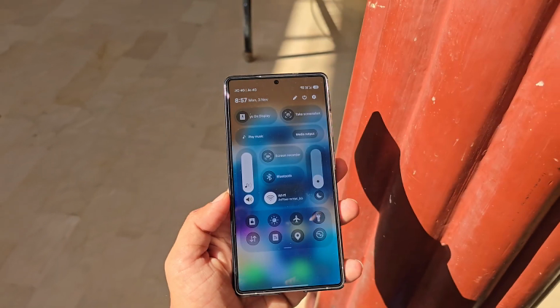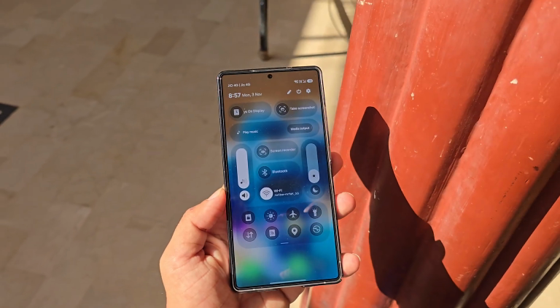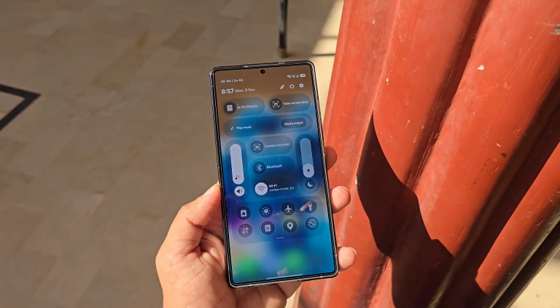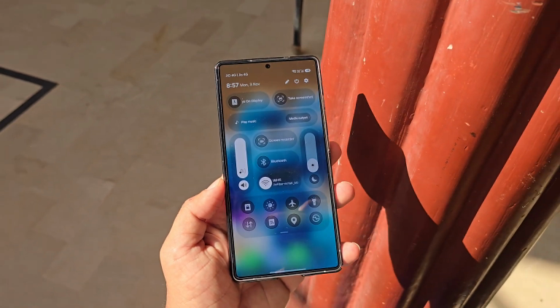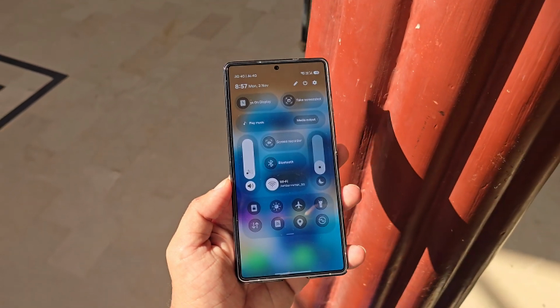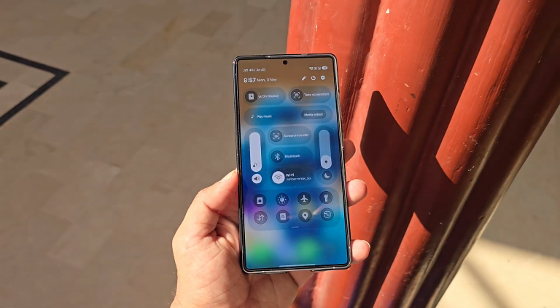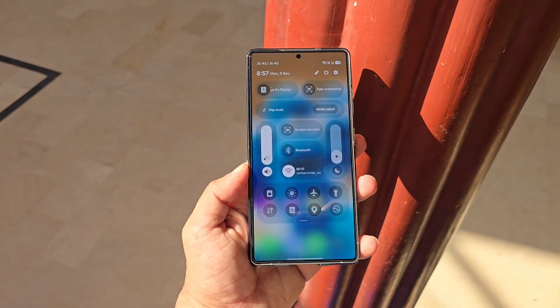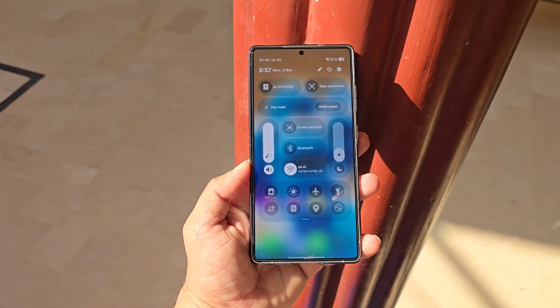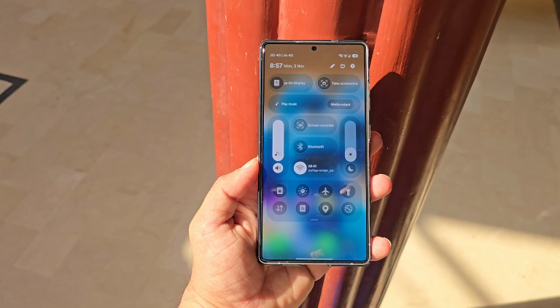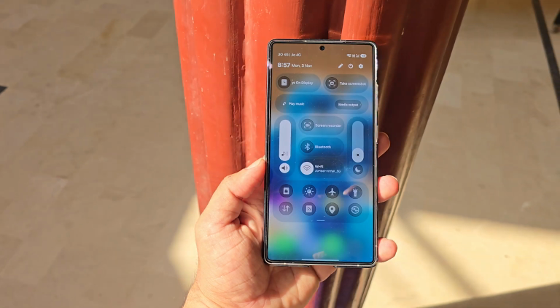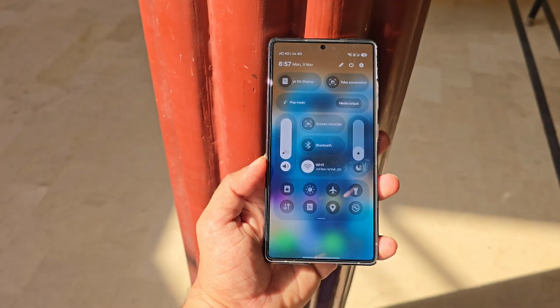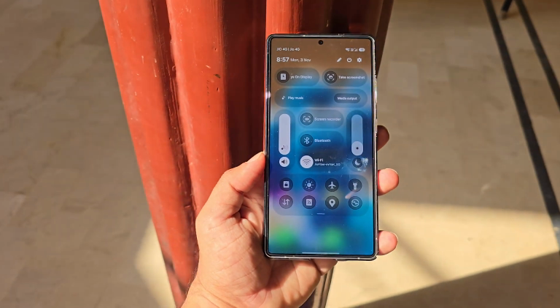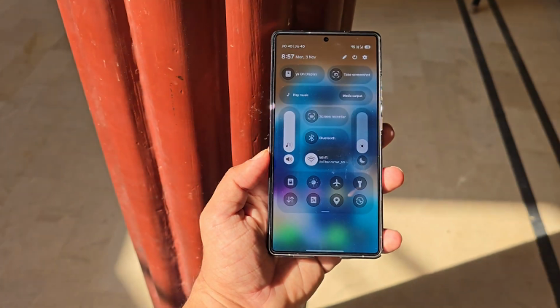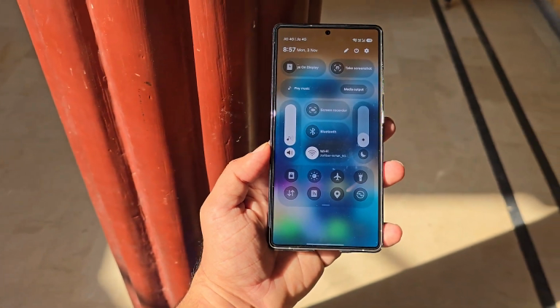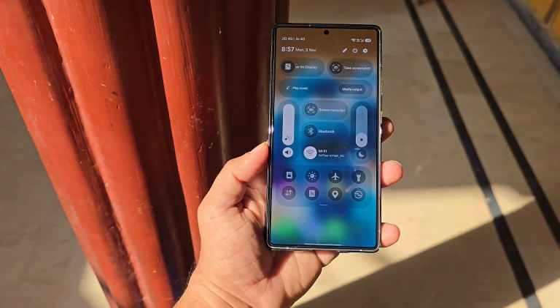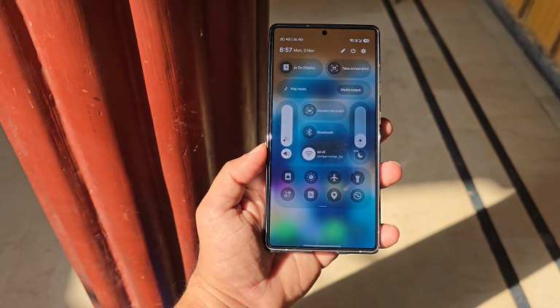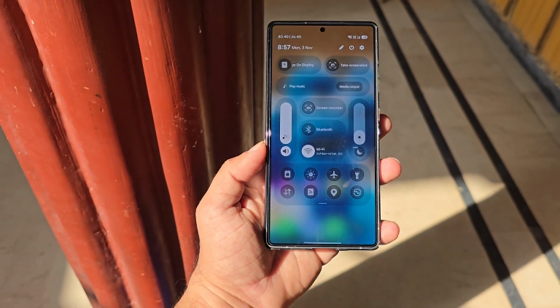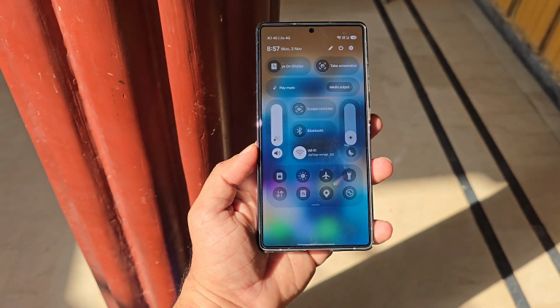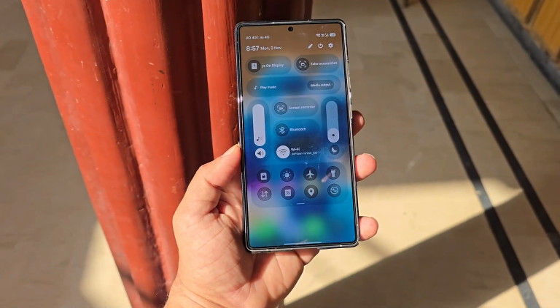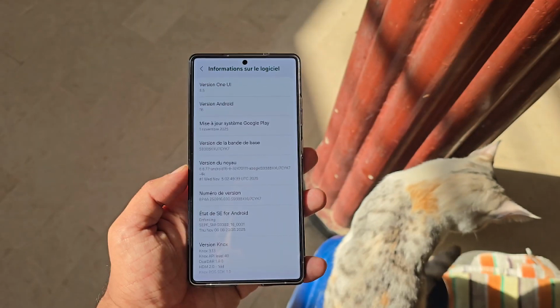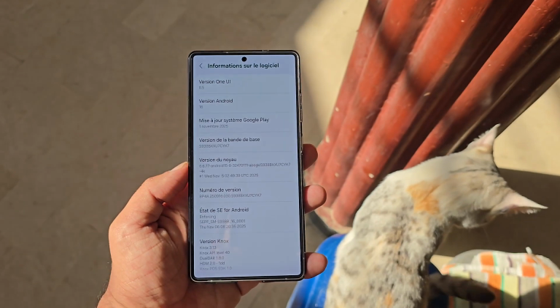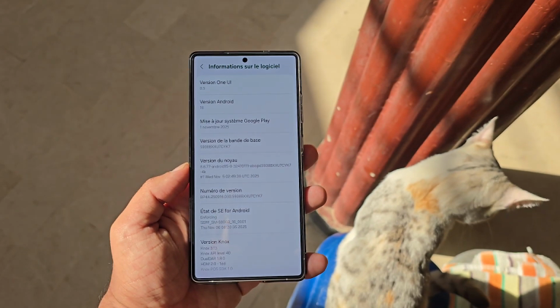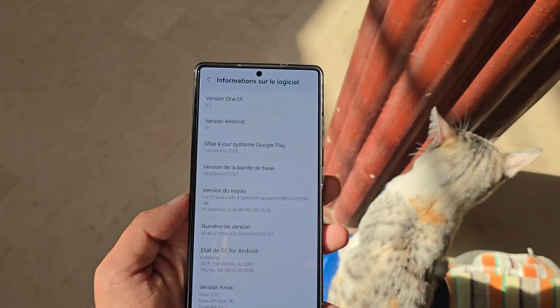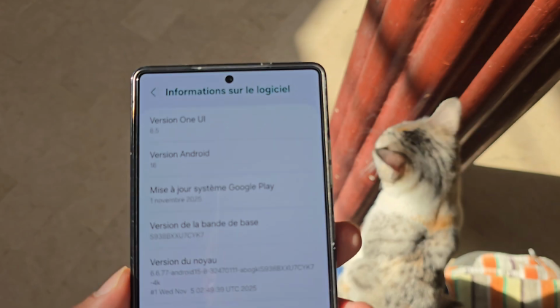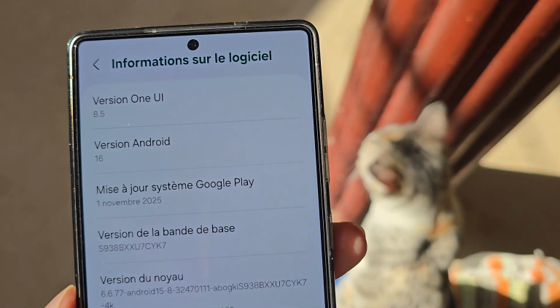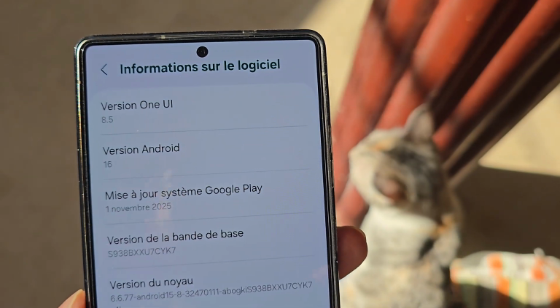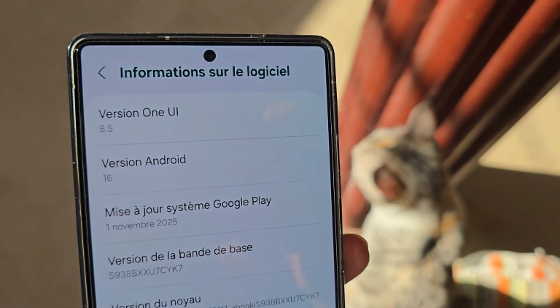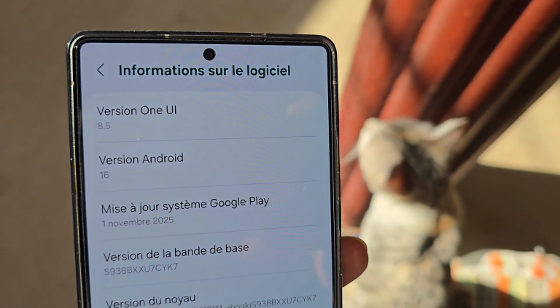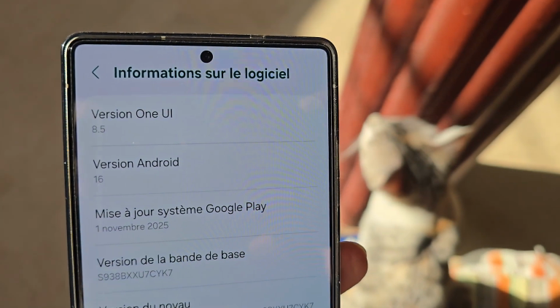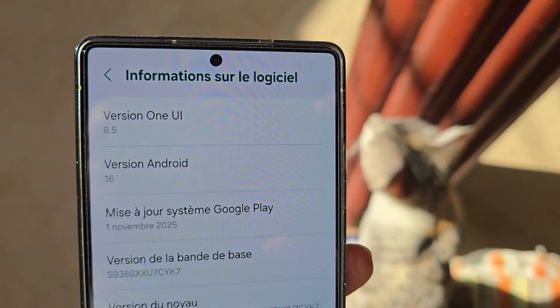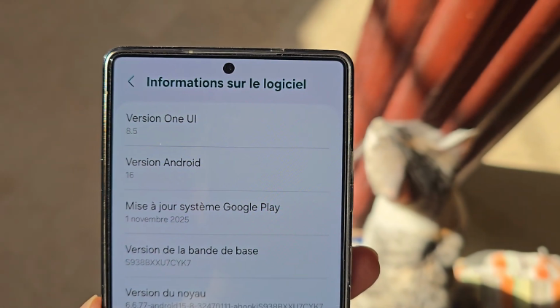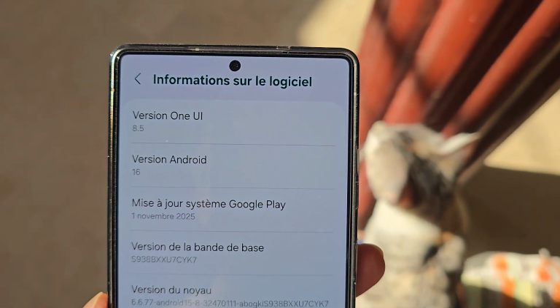Interestingly, Samsung usually skips public betas for mid-cycle updates like this one, but it looks like the company is breaking its own pattern this year. The Korean giant seems ready to open testing for One UI 8.5 even before its official debut.